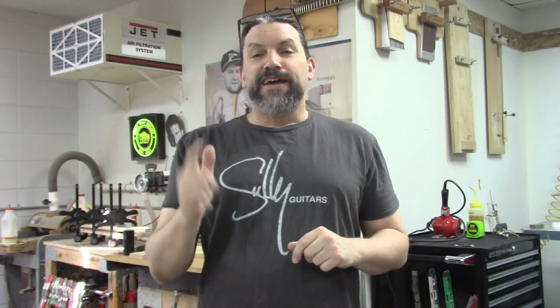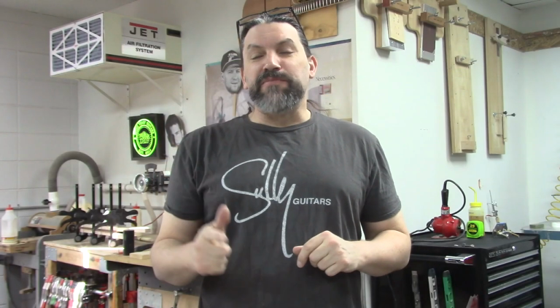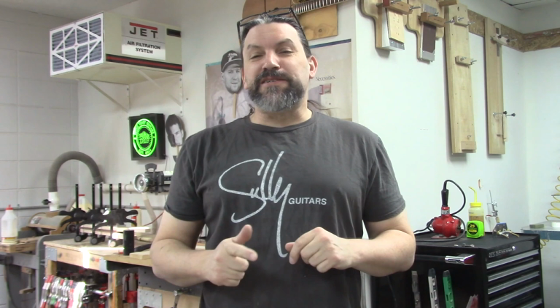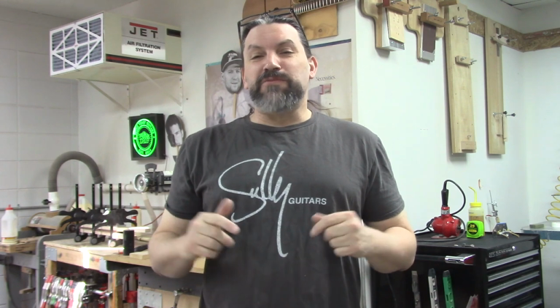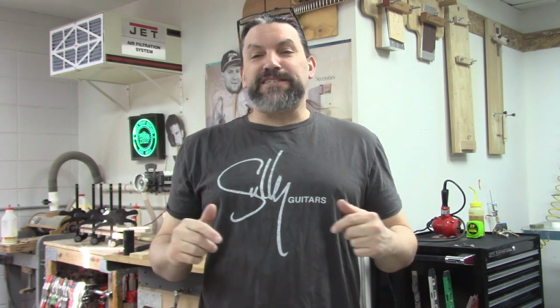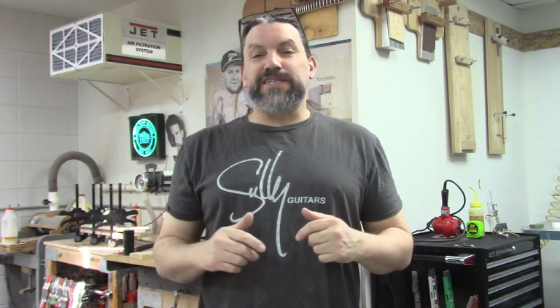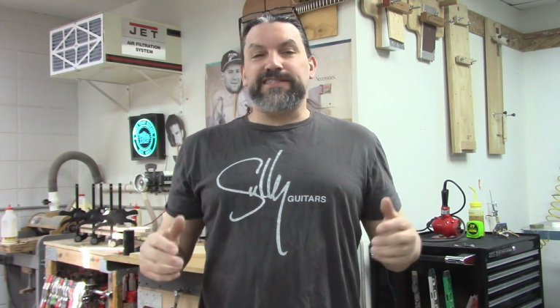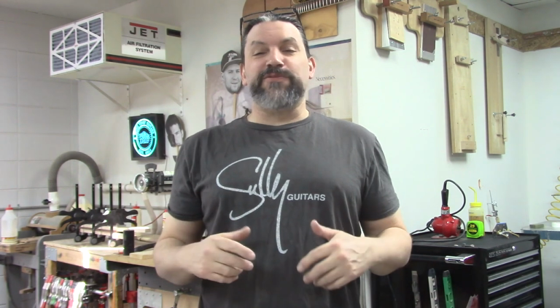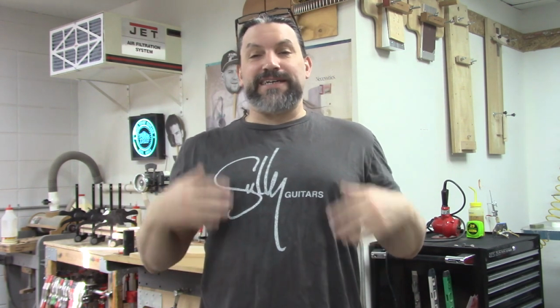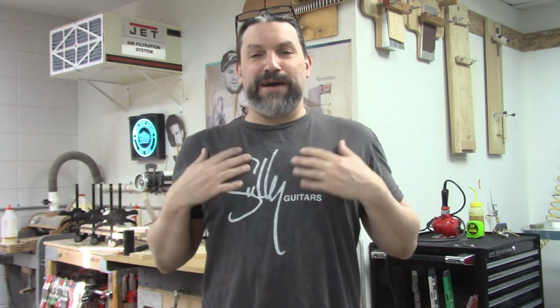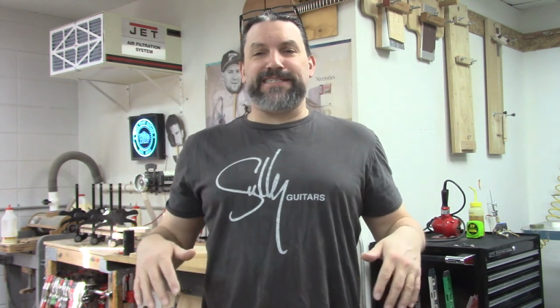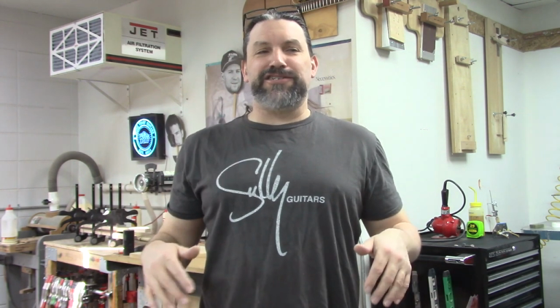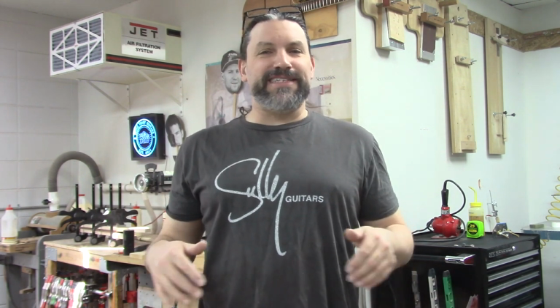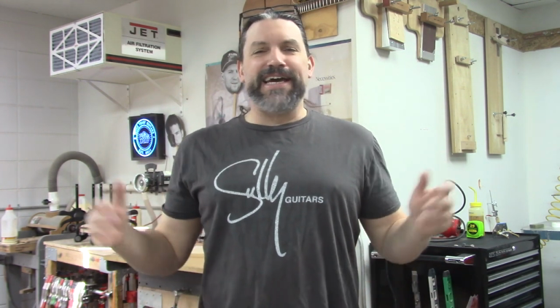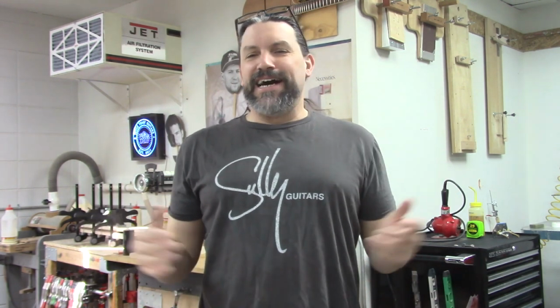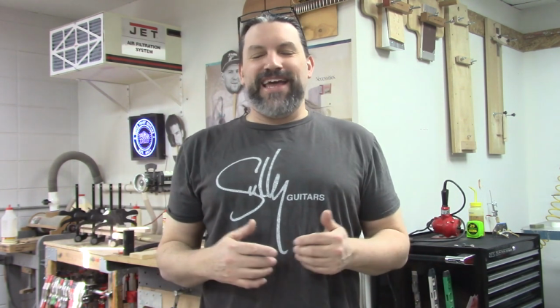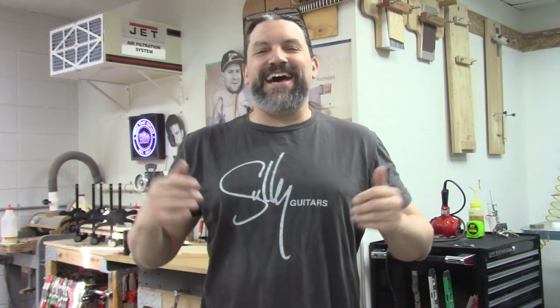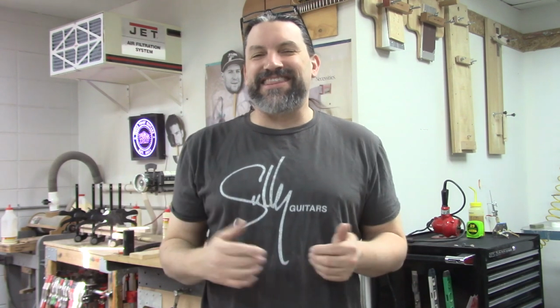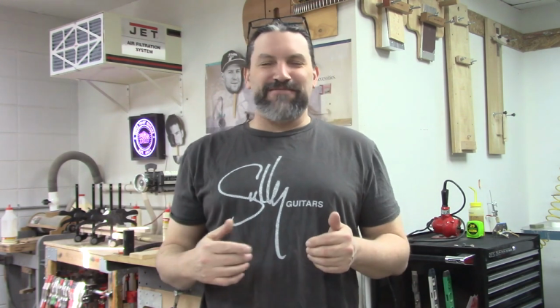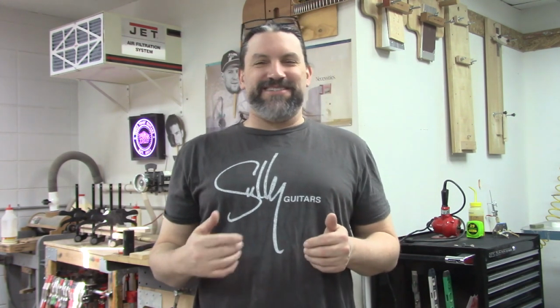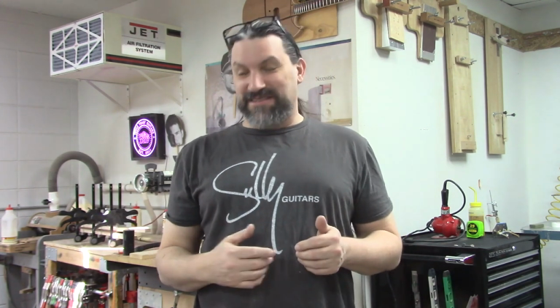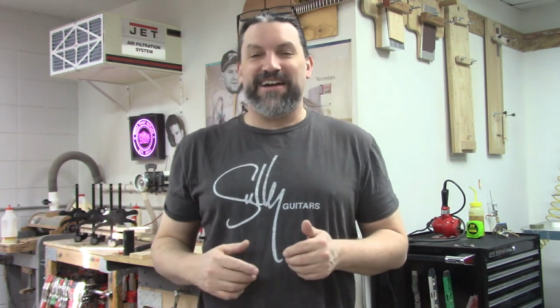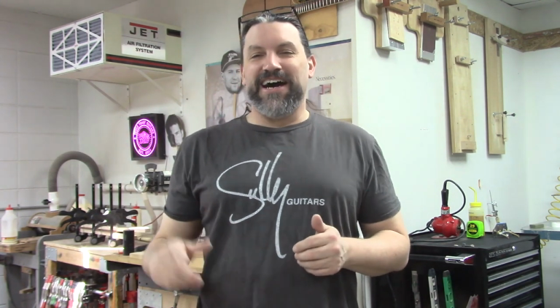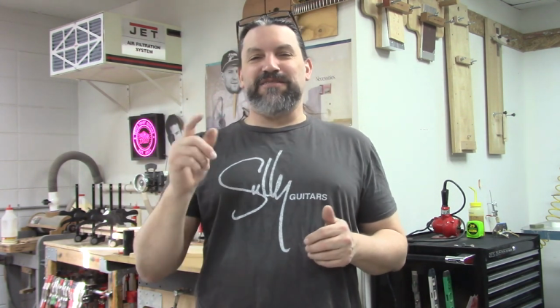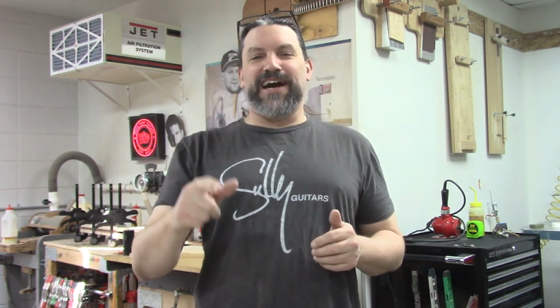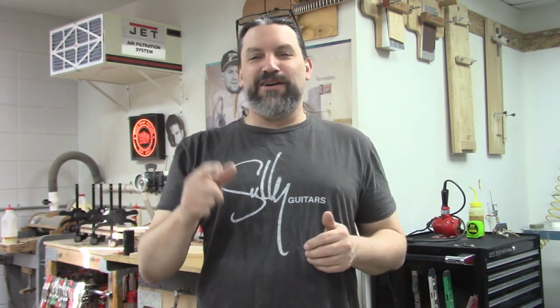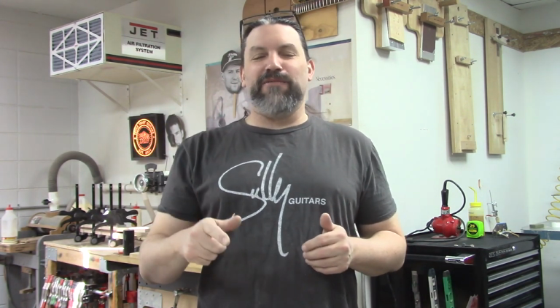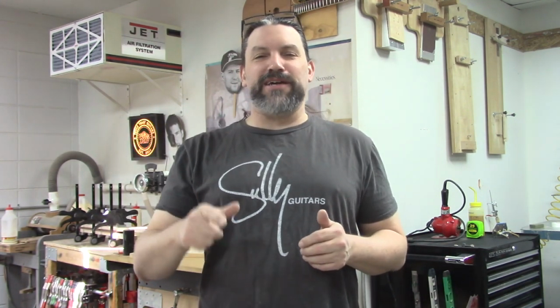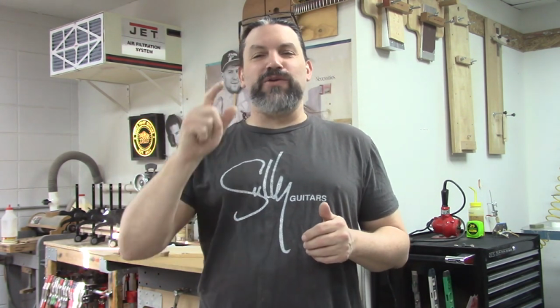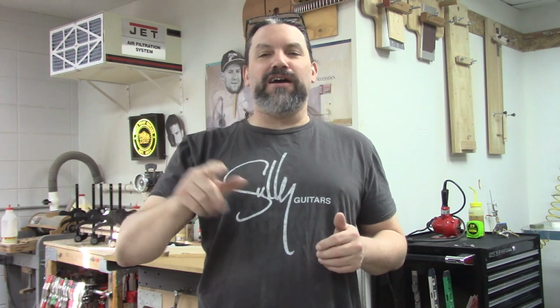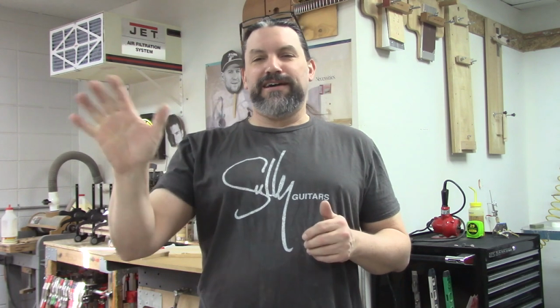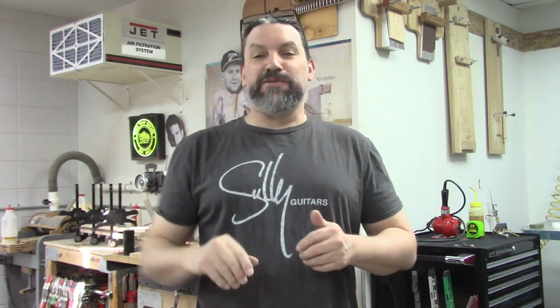Hey, everybody. This is Matt. We're at Texas Toast Guitars. Thanks for watching. I got my Sully shirt on today and I thought that was a good shirt to wear. John, I know you're not watching, but if you are, how you doing, man?